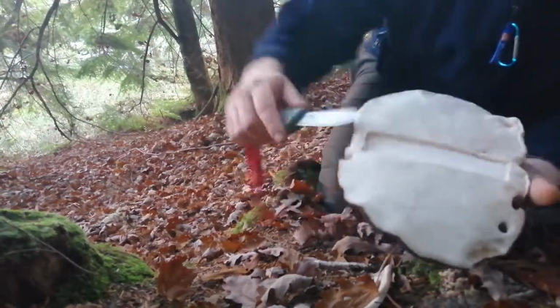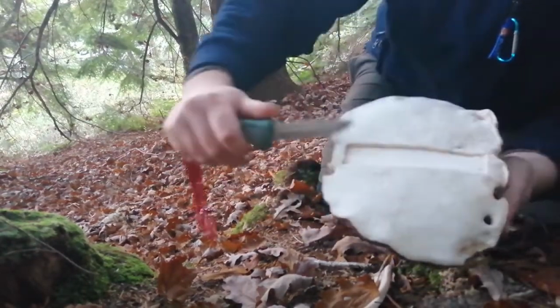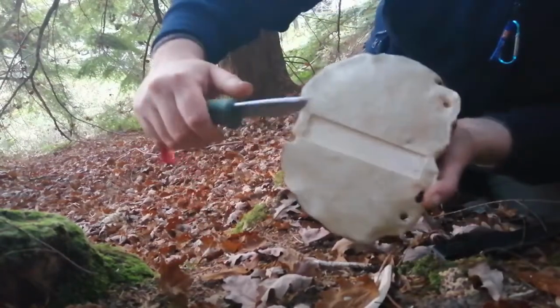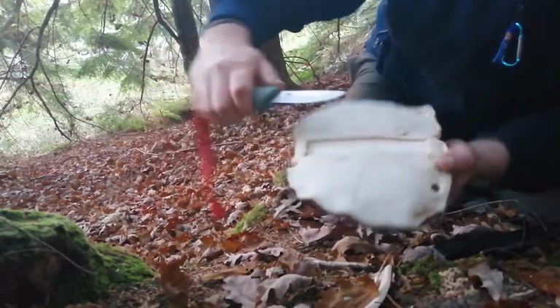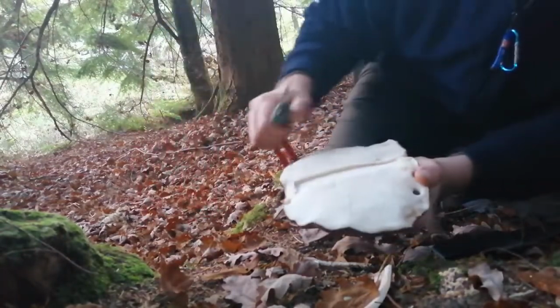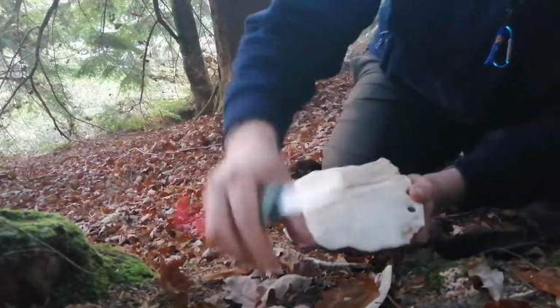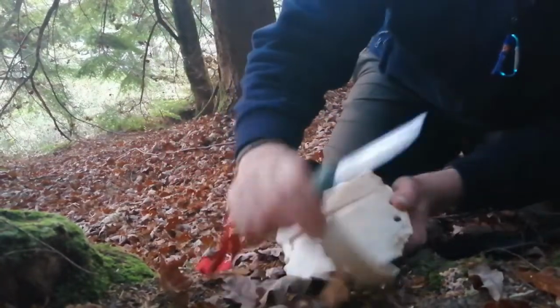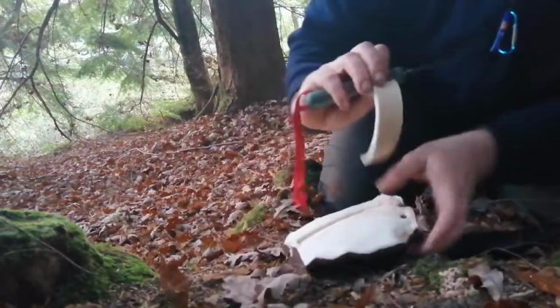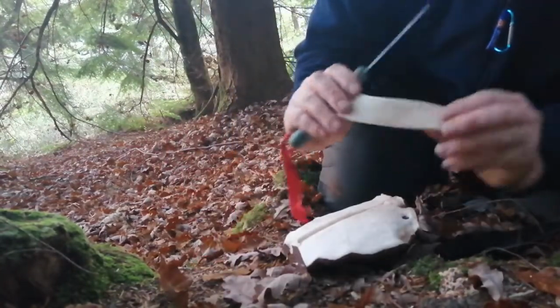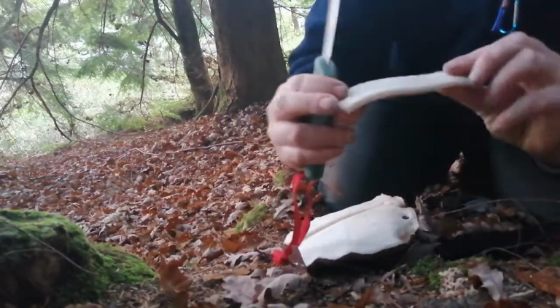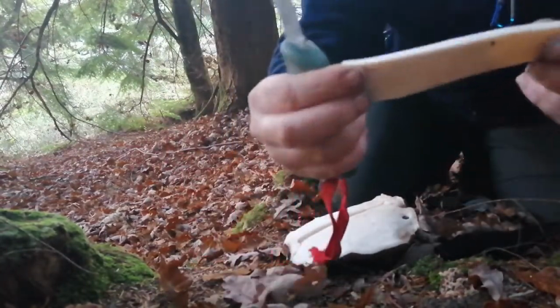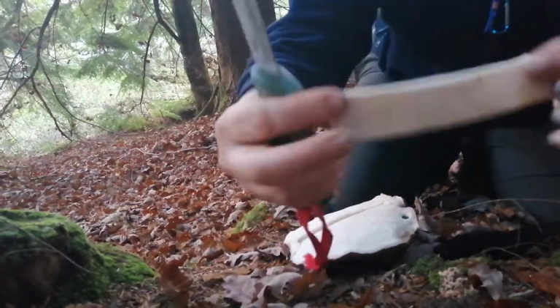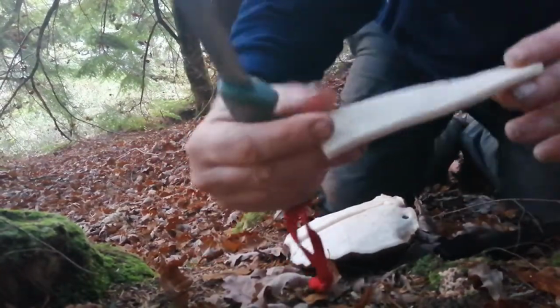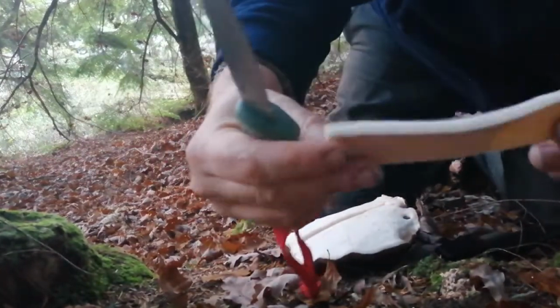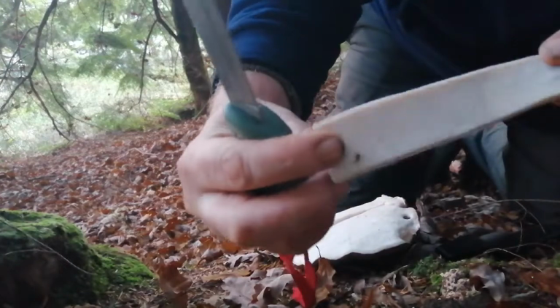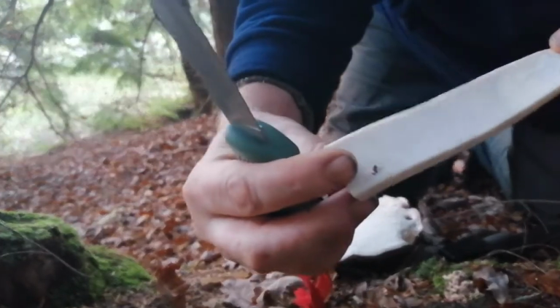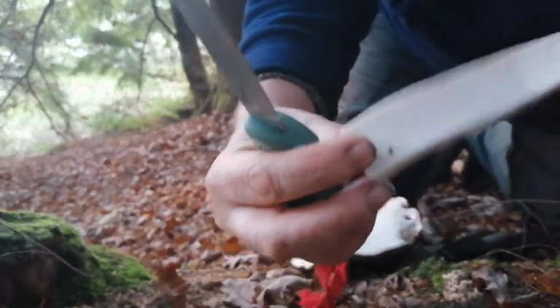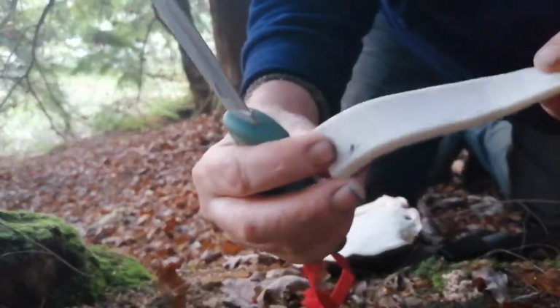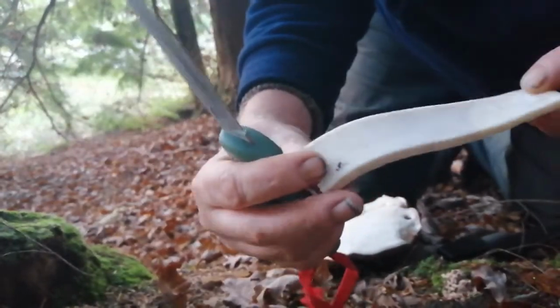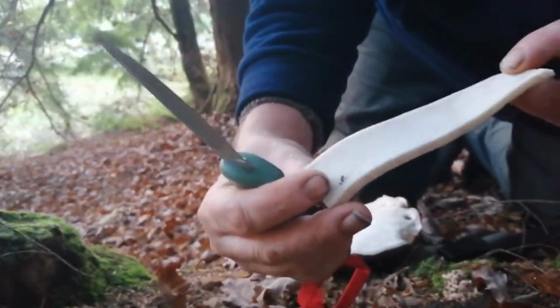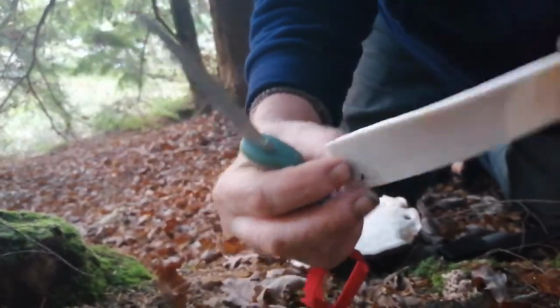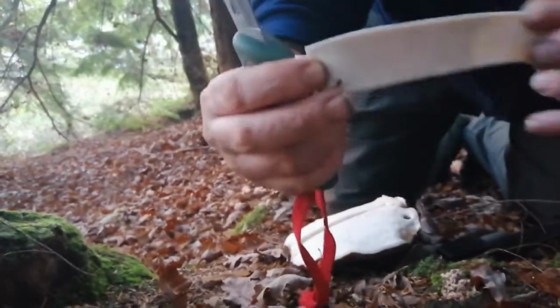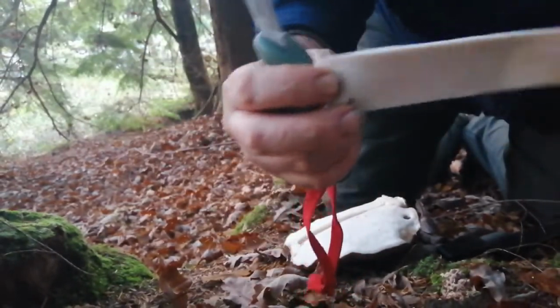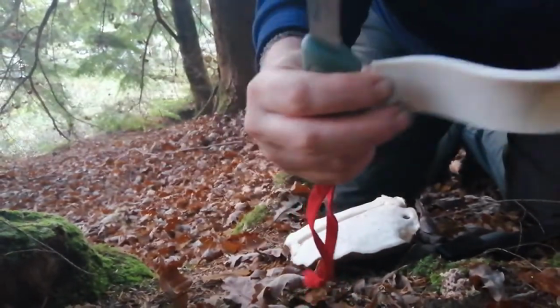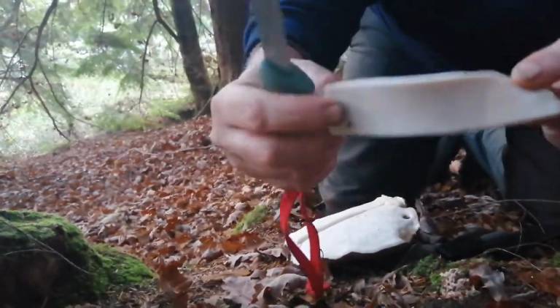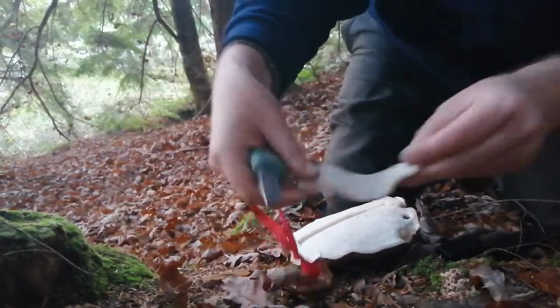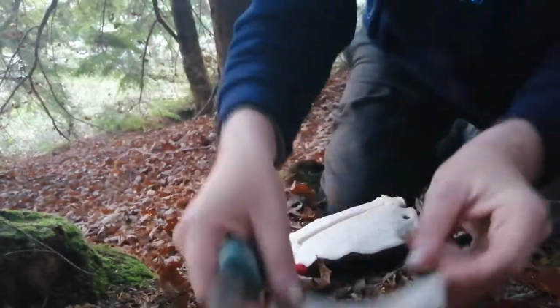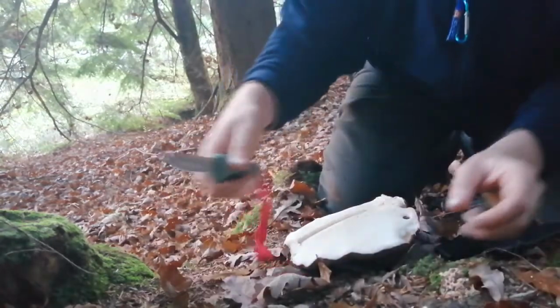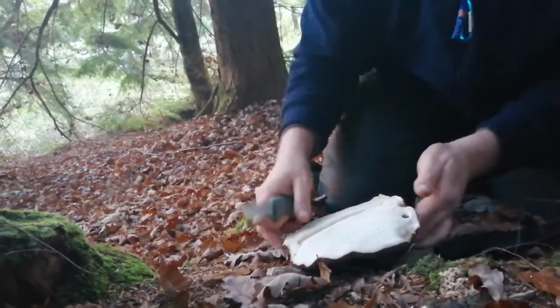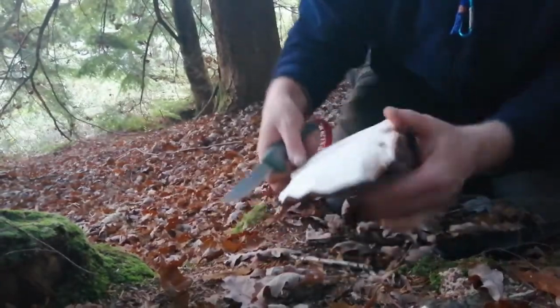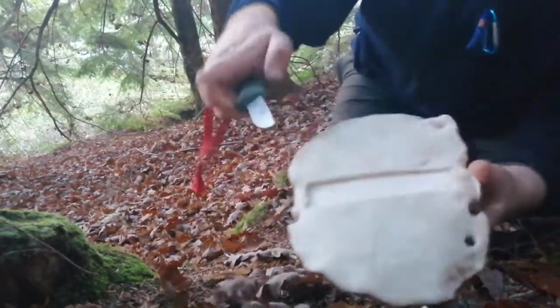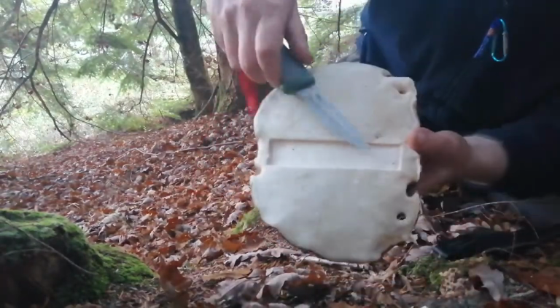When you remove the skin — I'll give you a proper look there — it almost looks kind of rubbery.